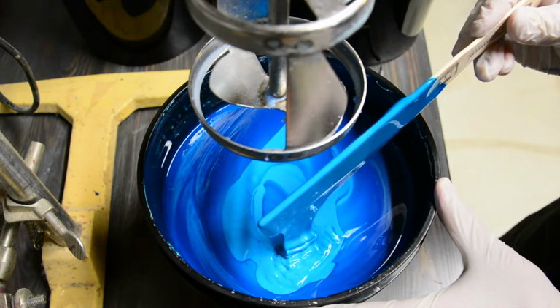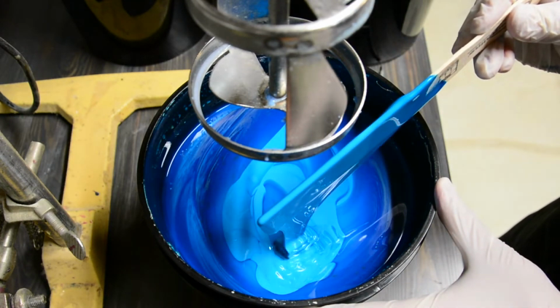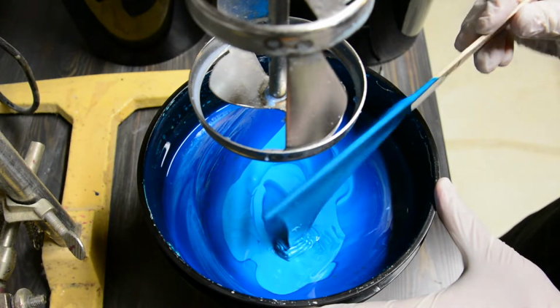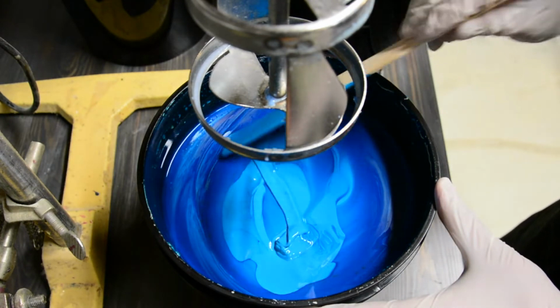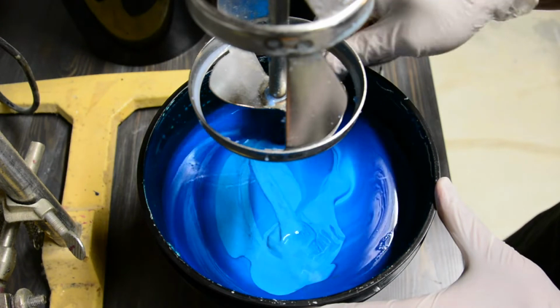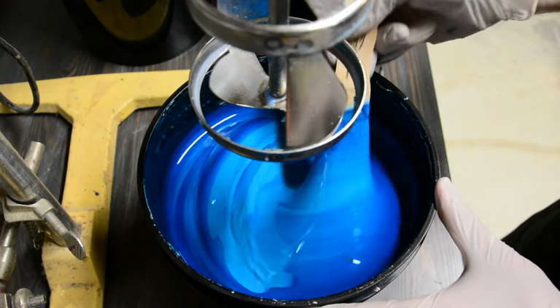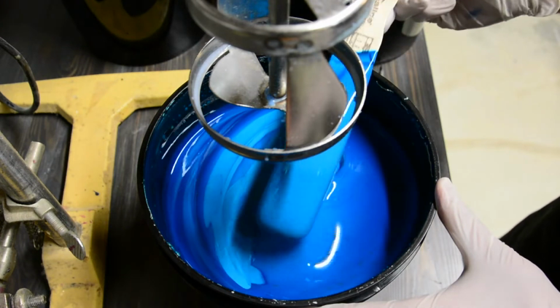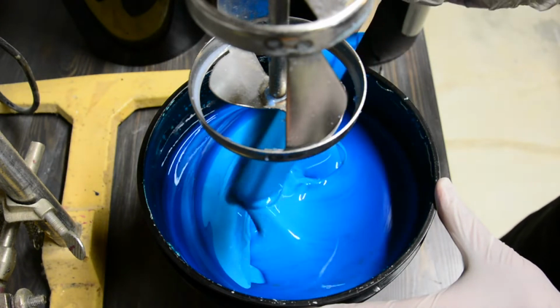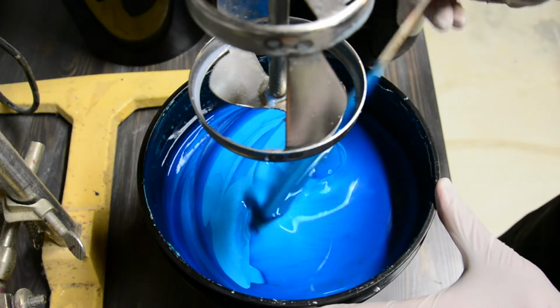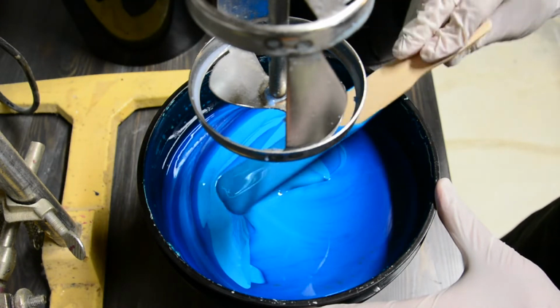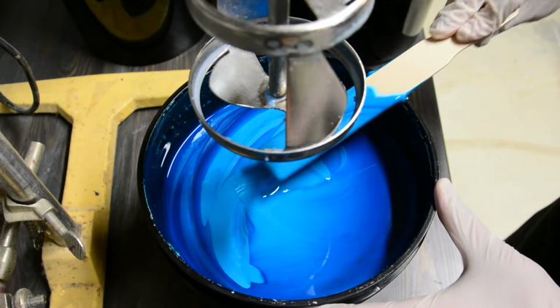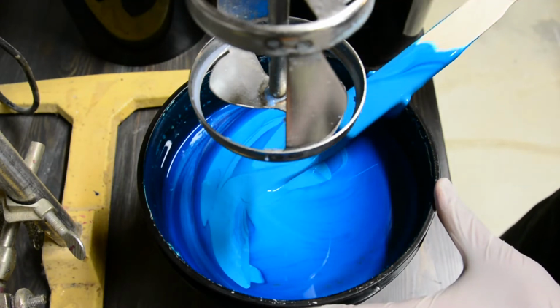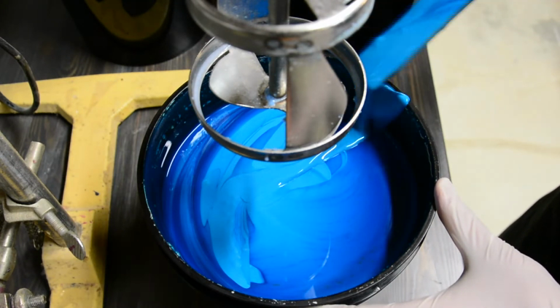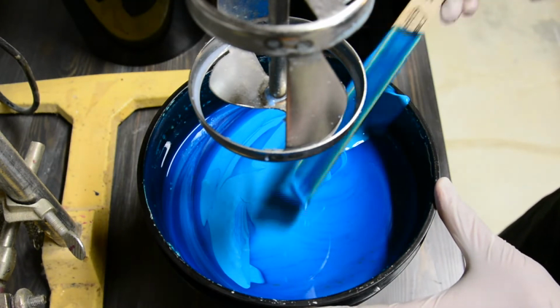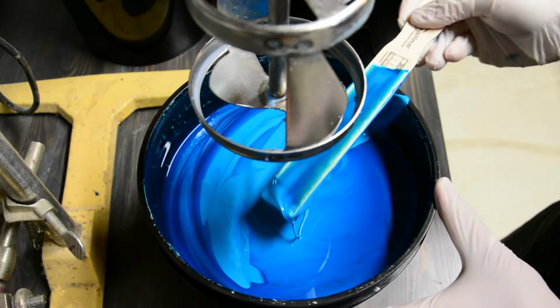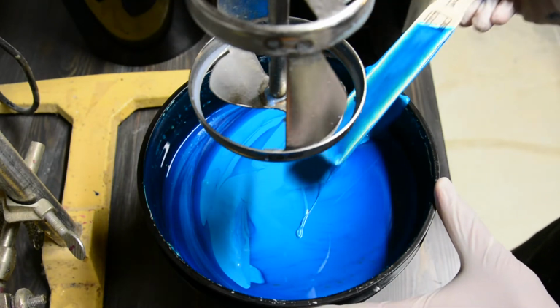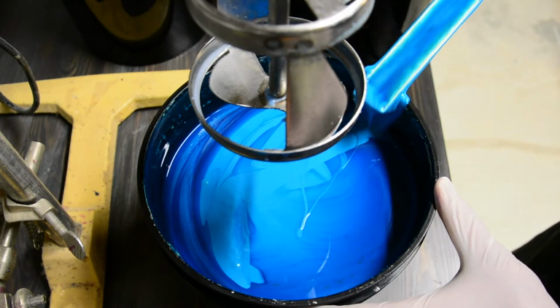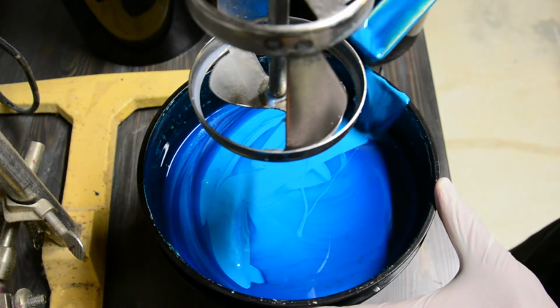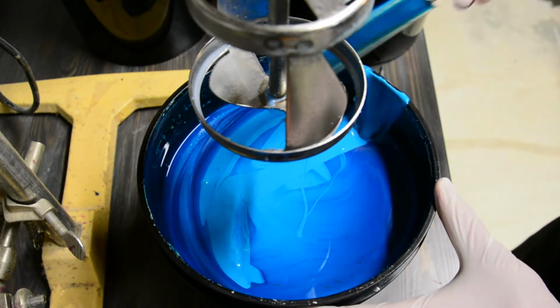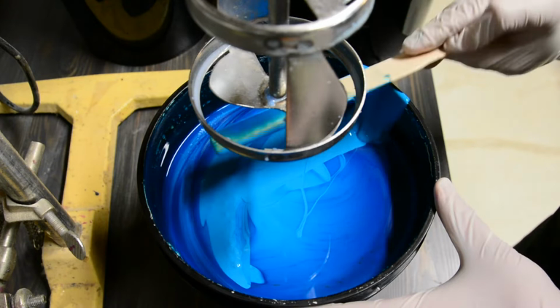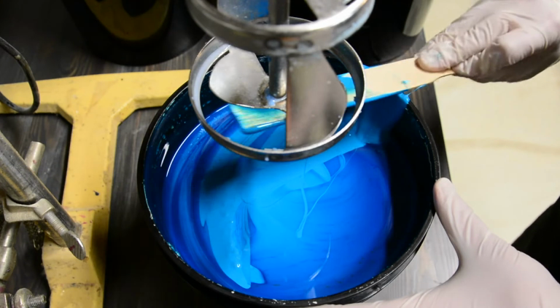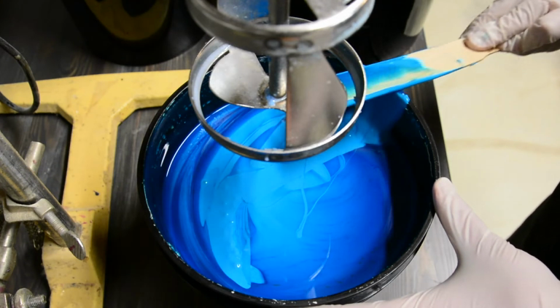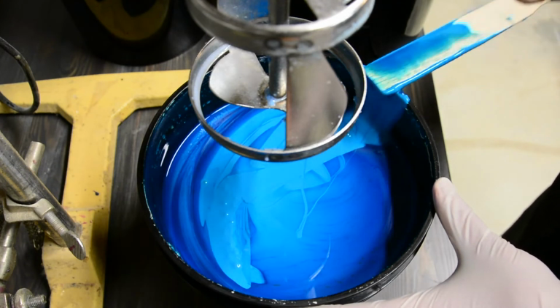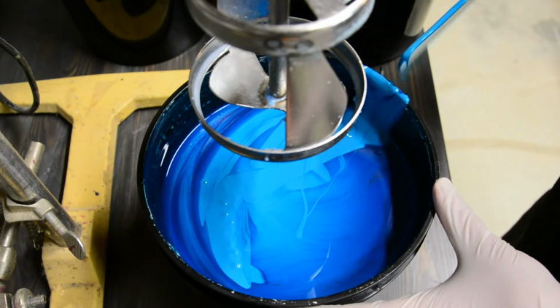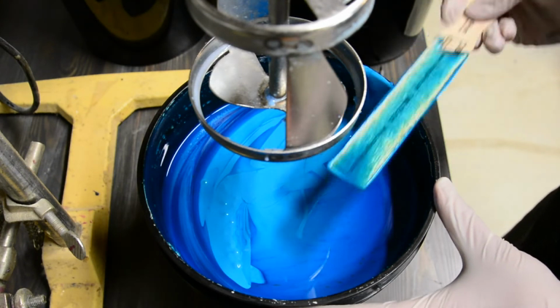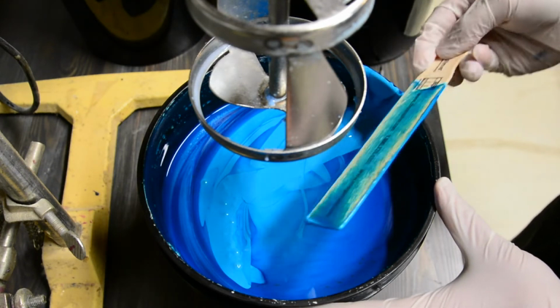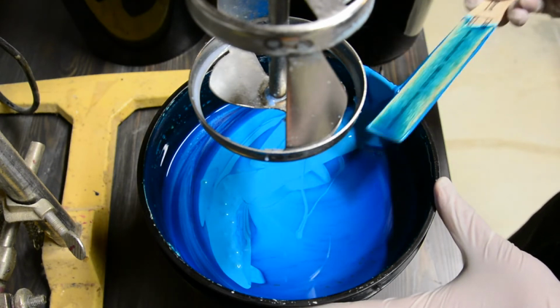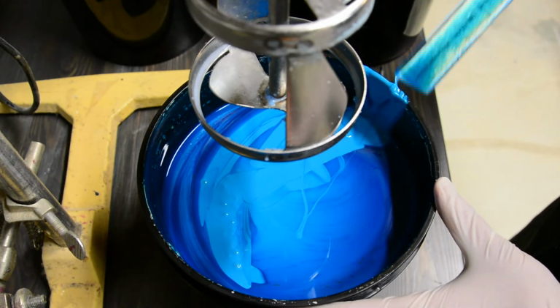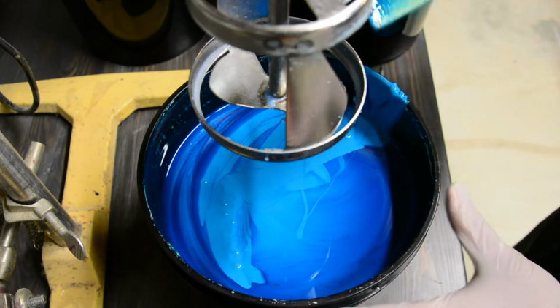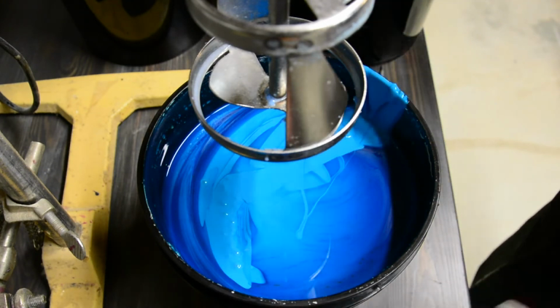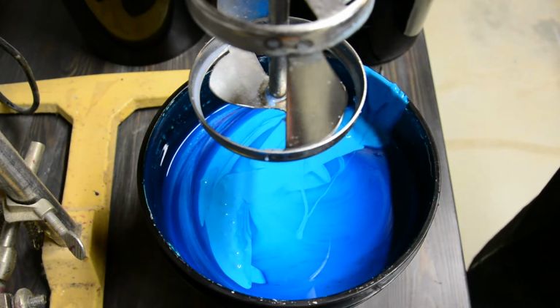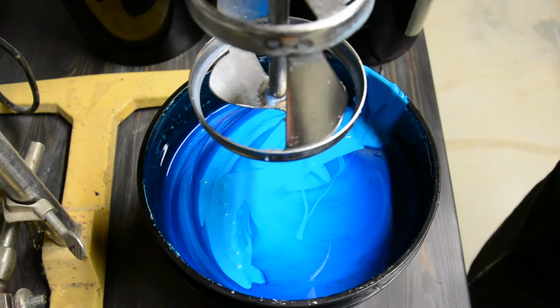I have here a two-year-old gallon of photo emulsion. As you can see, it's still very fluid, but it is beyond the manufacturer's shelf life, so it's likely to cause some issues along the screen printing process.